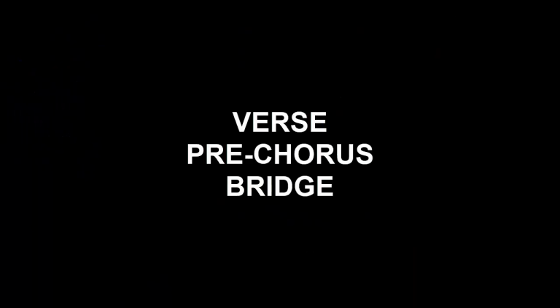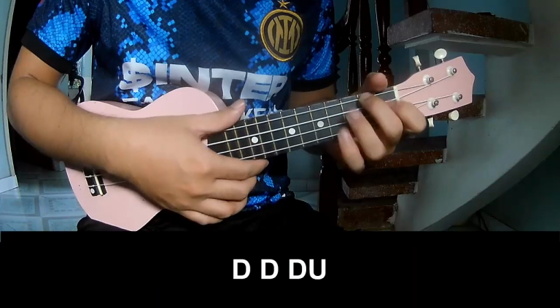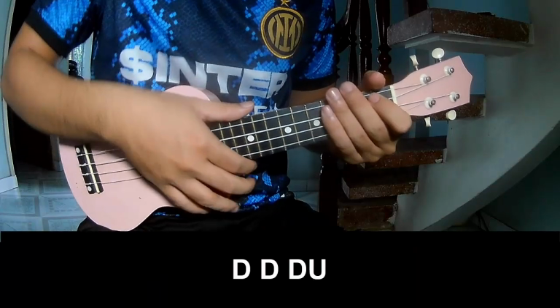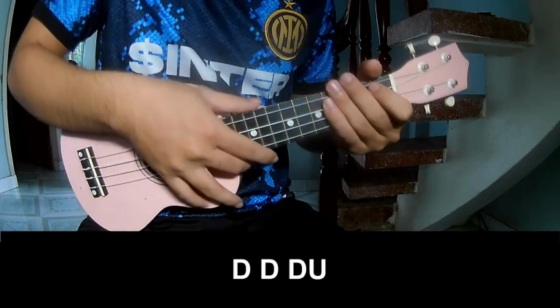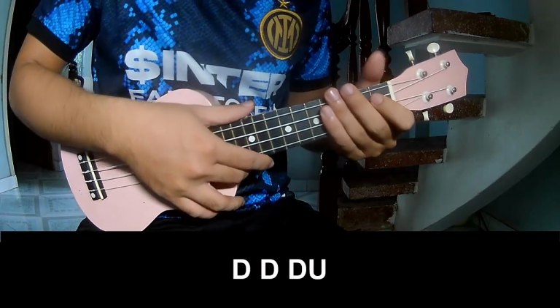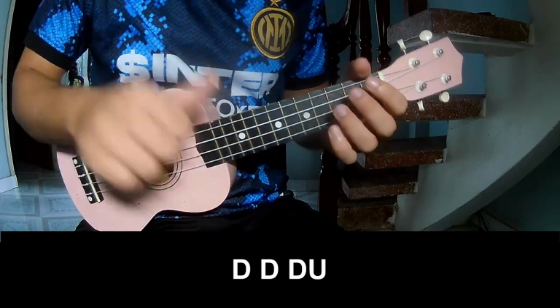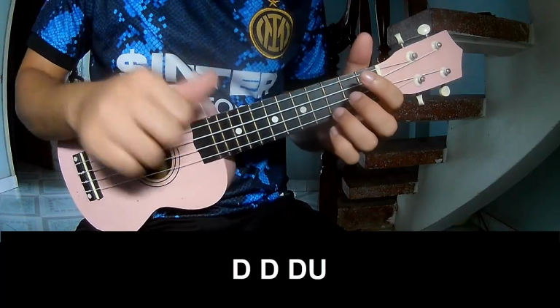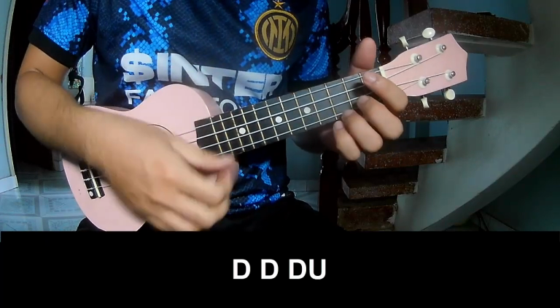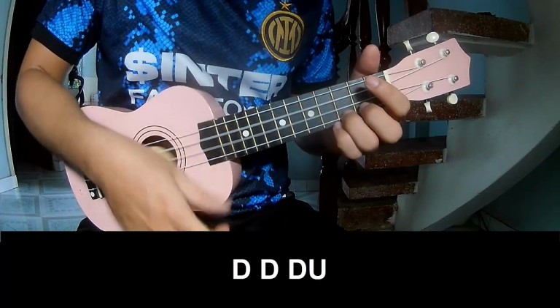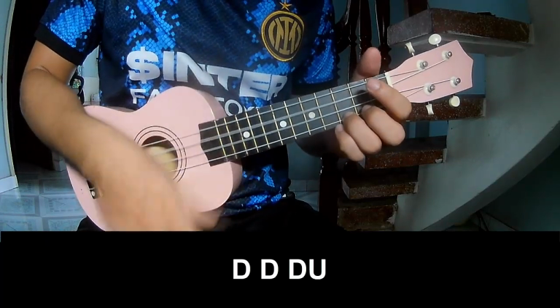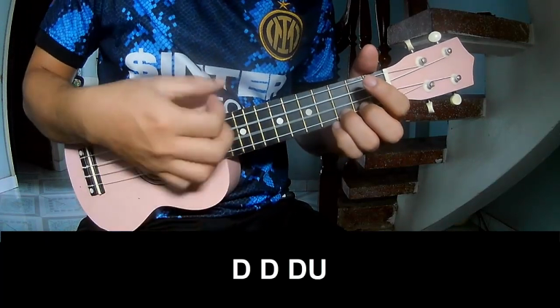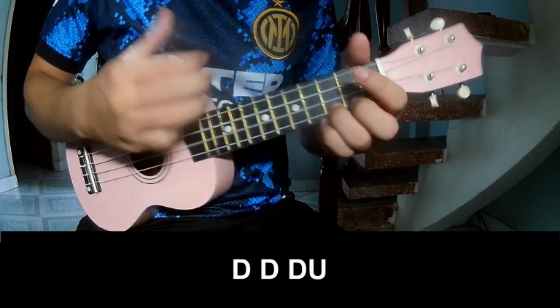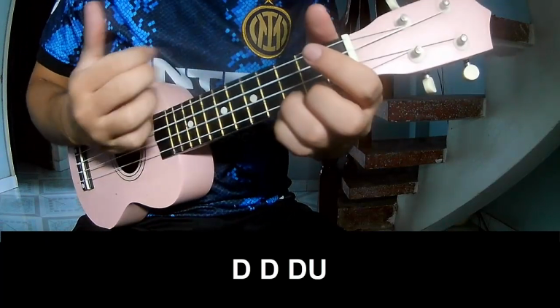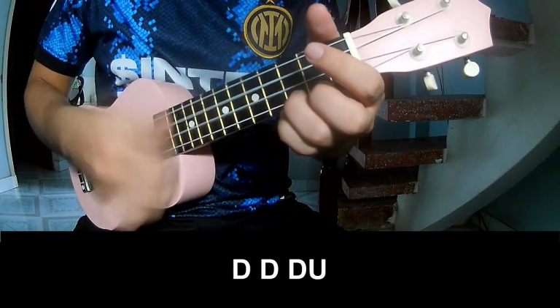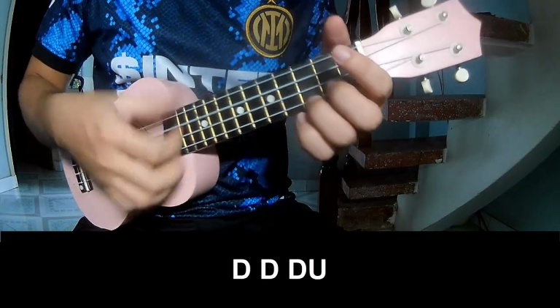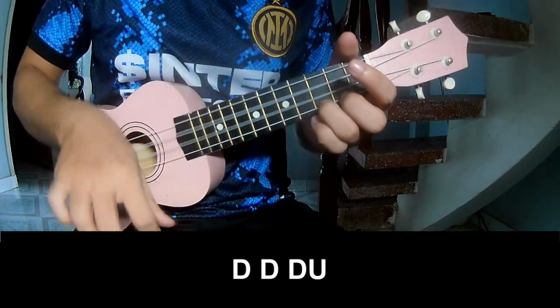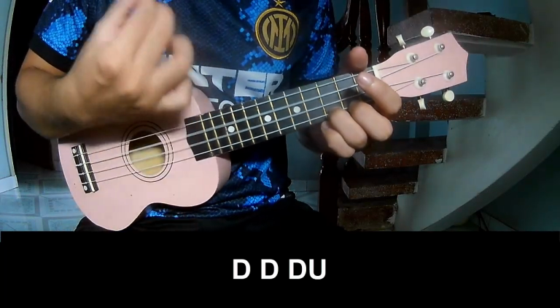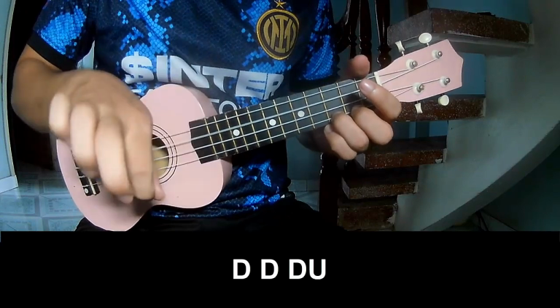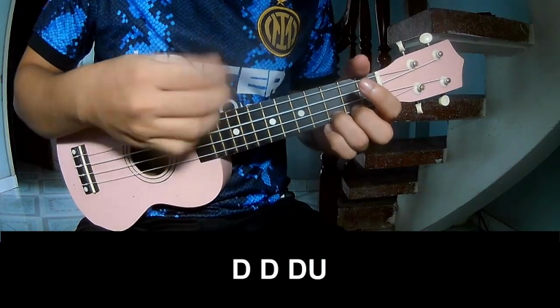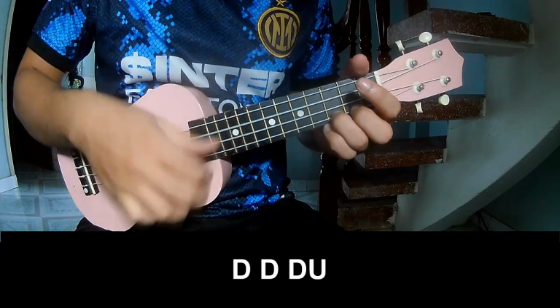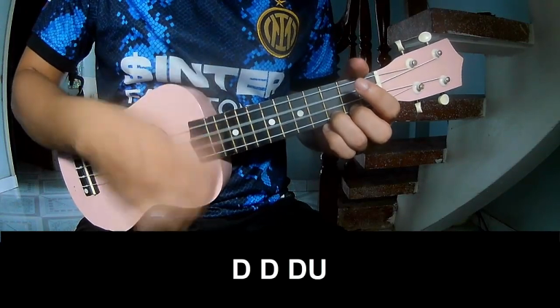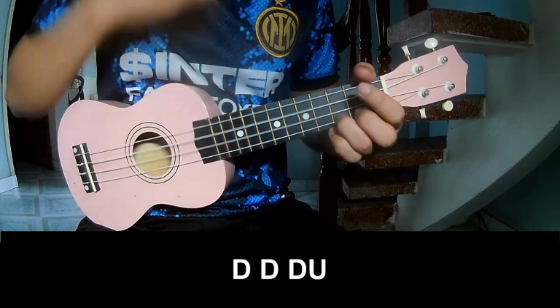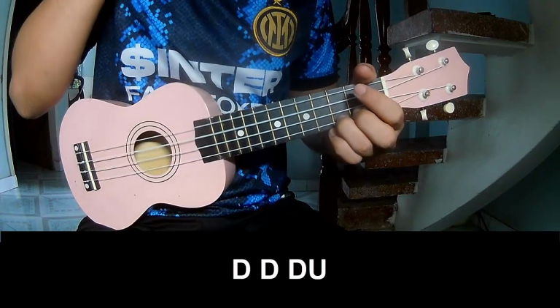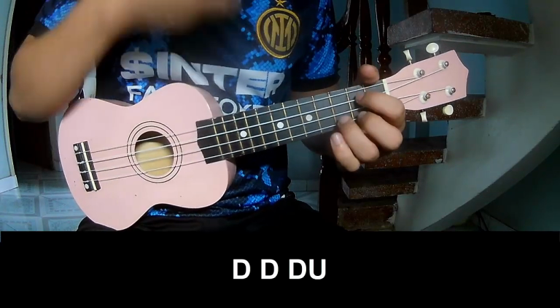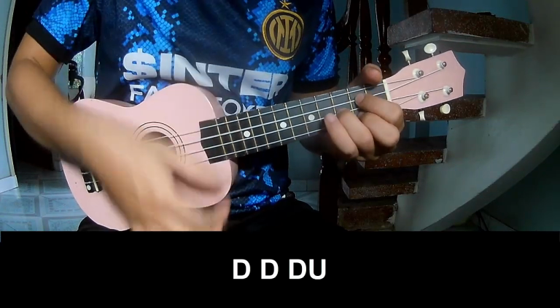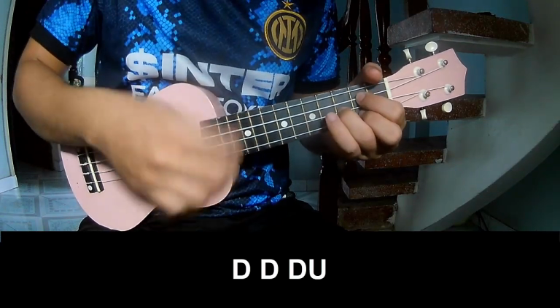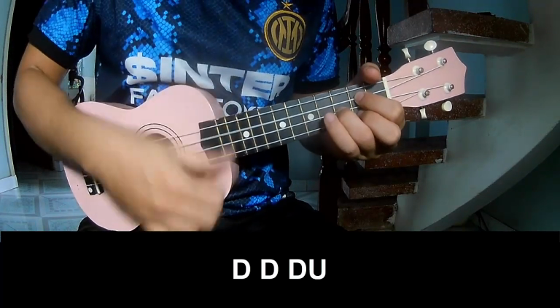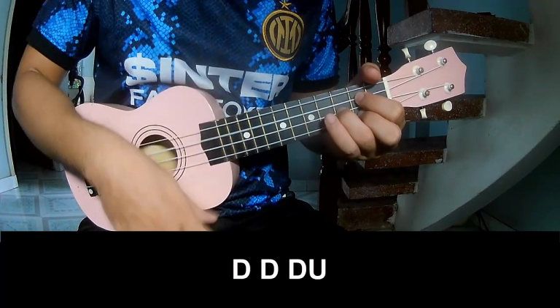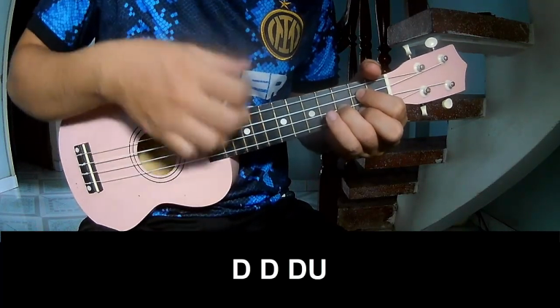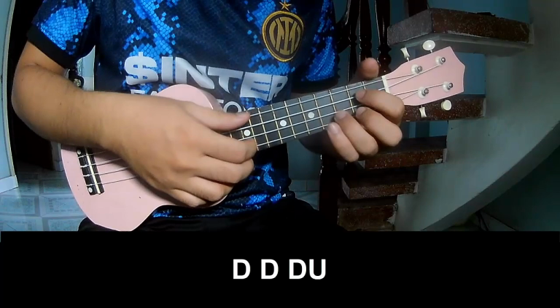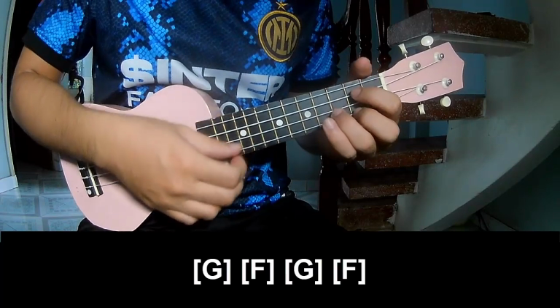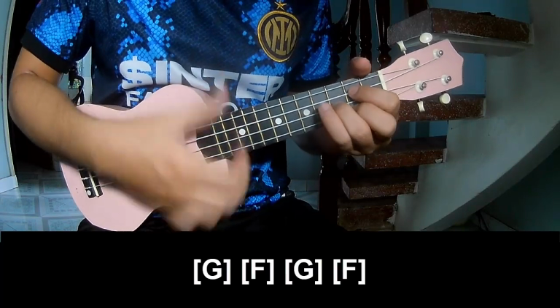The verse, pre-chorus and bridge. Do play: Tao Tao up up Tao Tao, Tao Tao Tao up, Tao Tao up. And do play along with G.